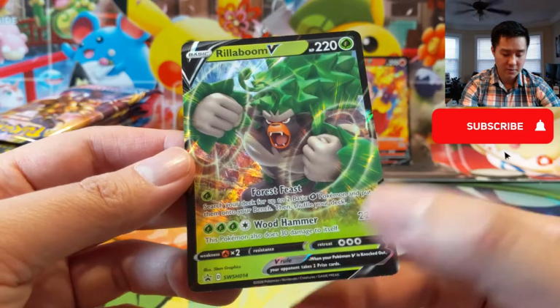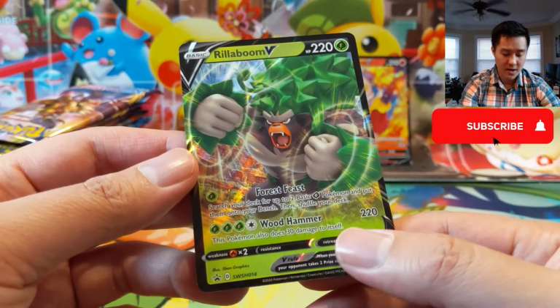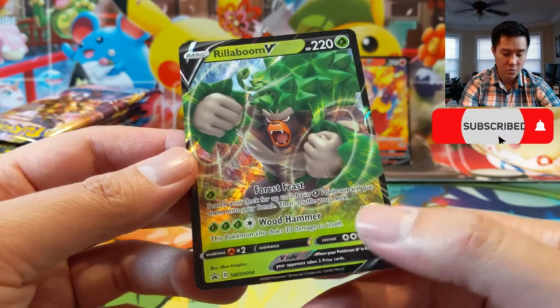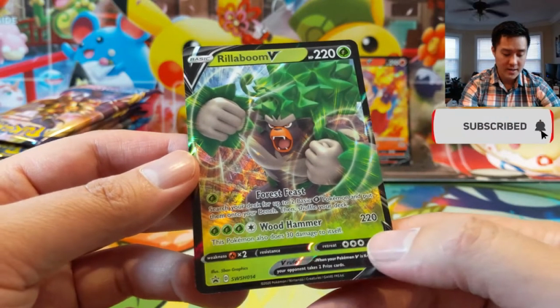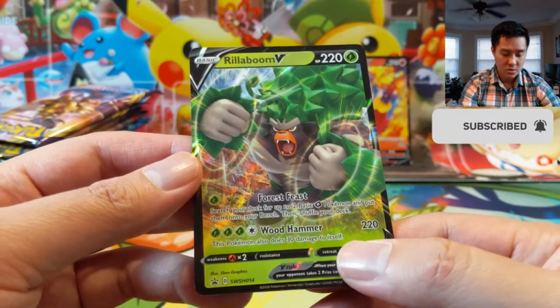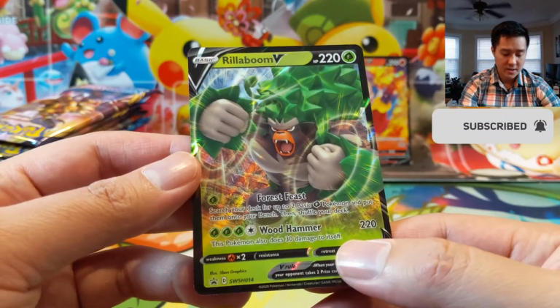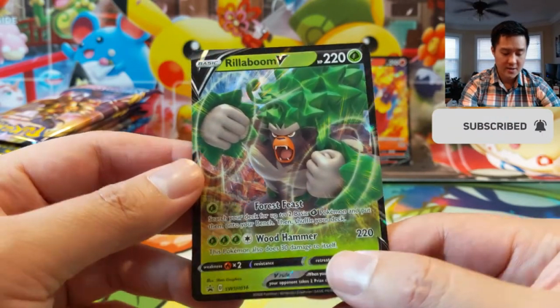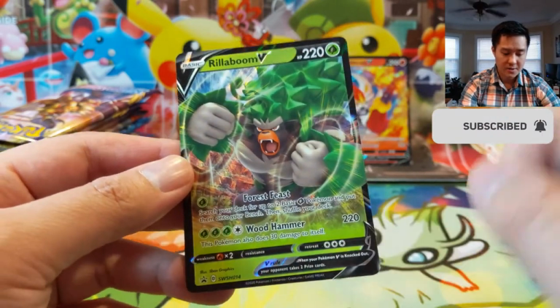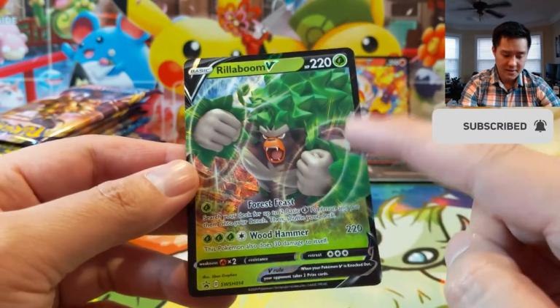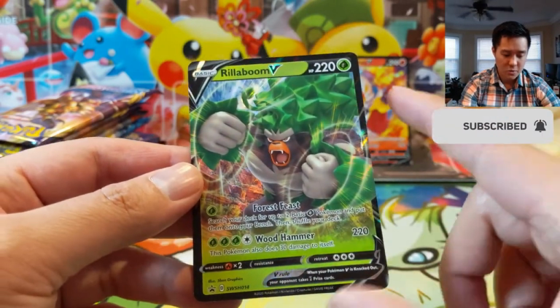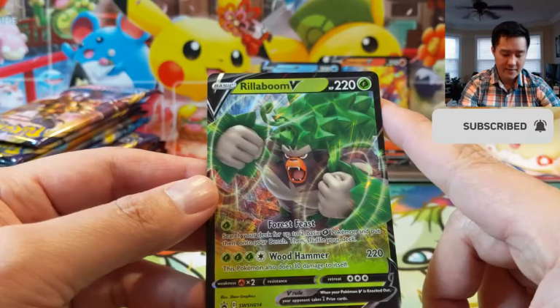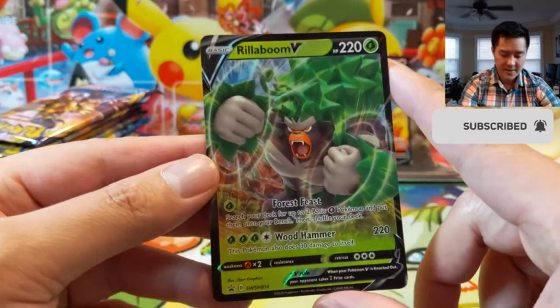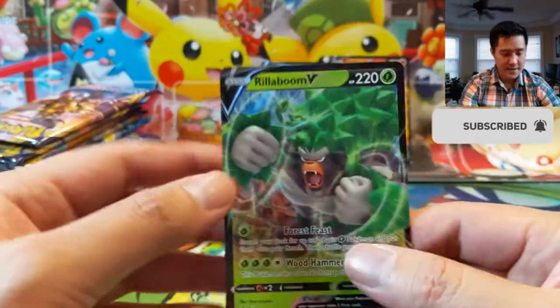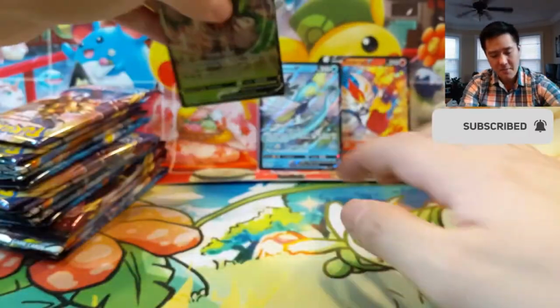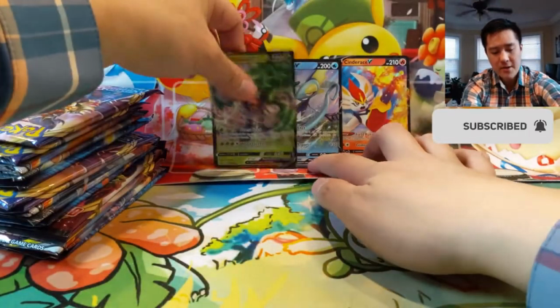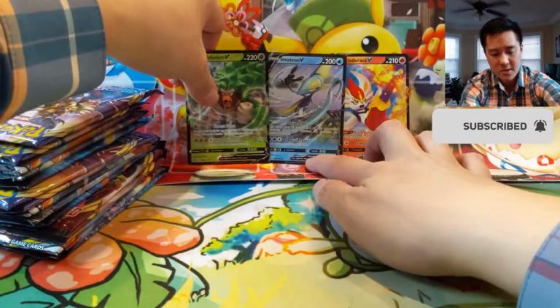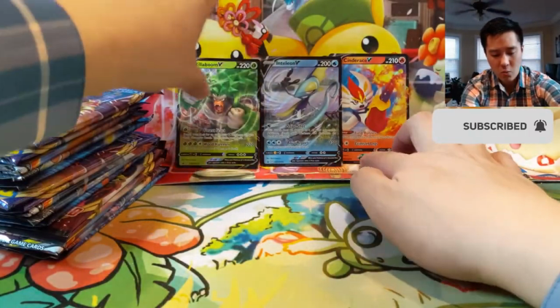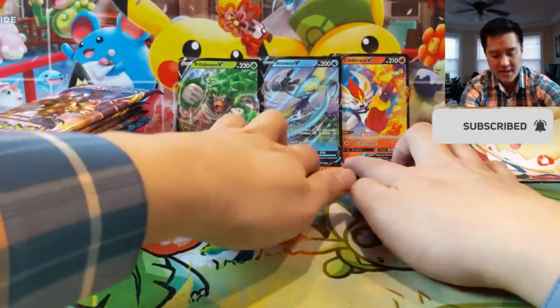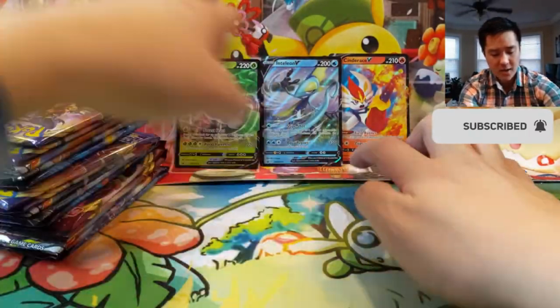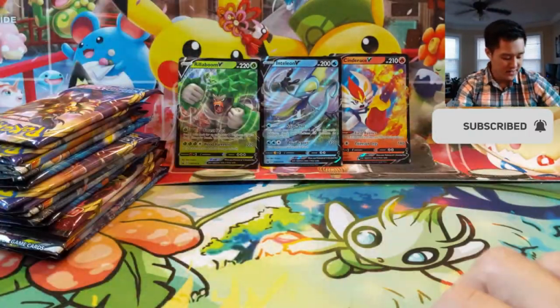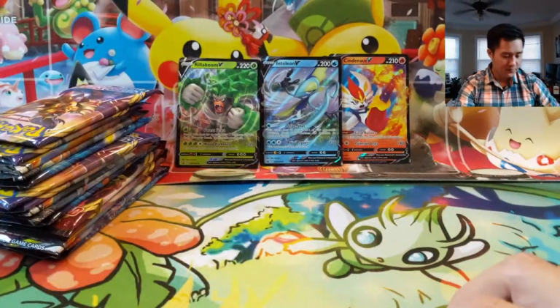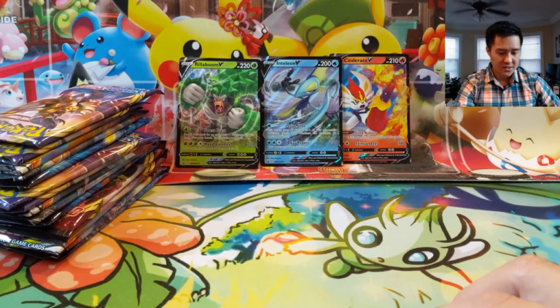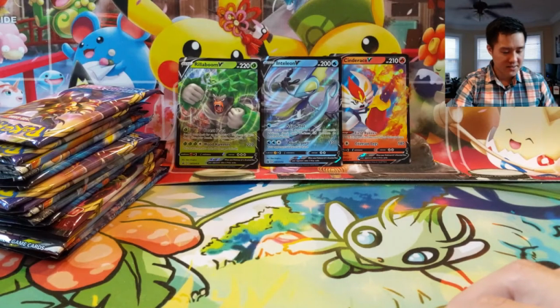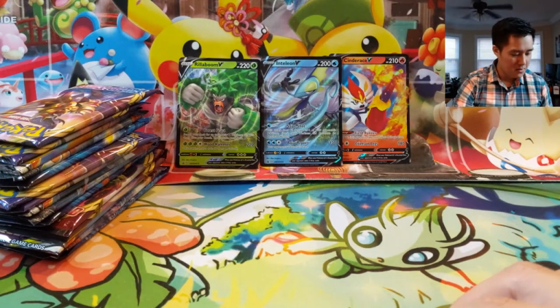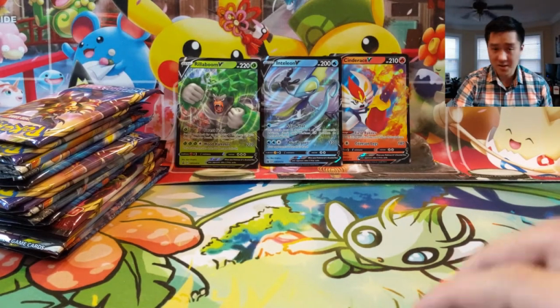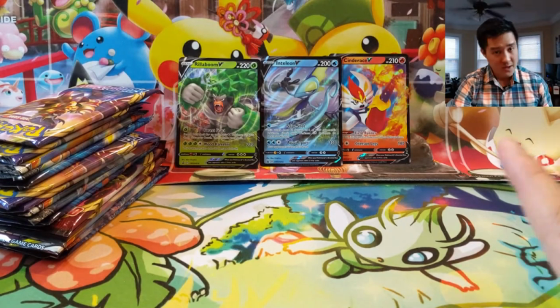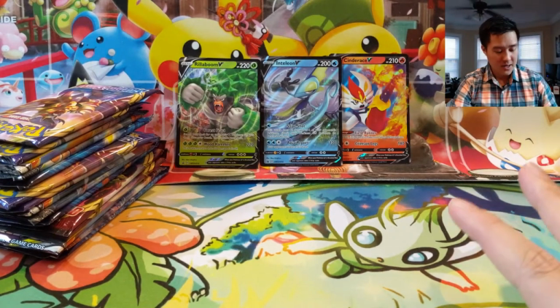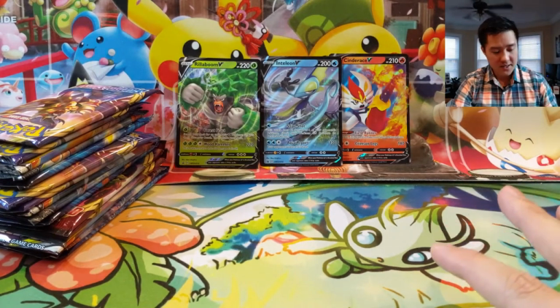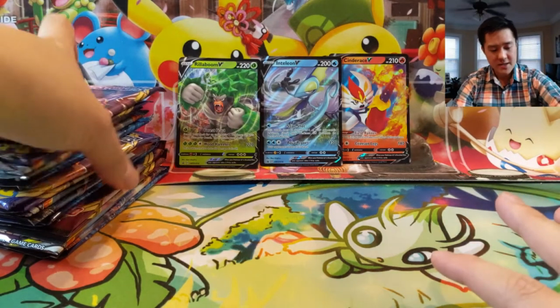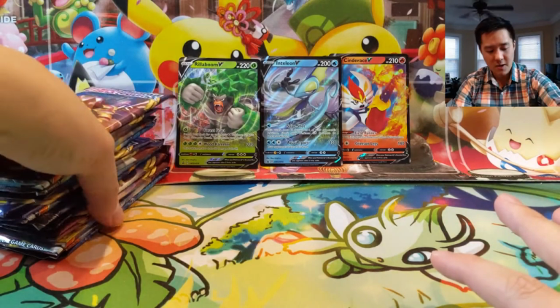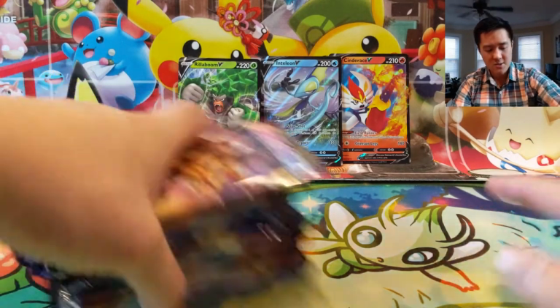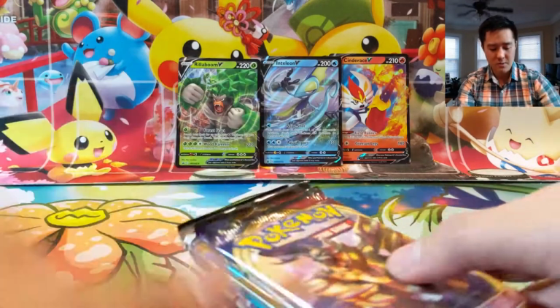Forest Feast: search your deck for up to two basic Grass Pokémon and put them onto your bench, then shuffle your deck. Wood Hammer: 220 damage but 30 damage to itself. I think Rillaboom is the coolest one — Forest Feast could be a pretty good turn one attack going second just to set things up, grabbing some basic Grookies to evolve into Rillabooms.